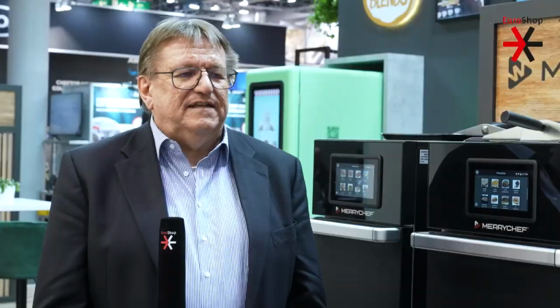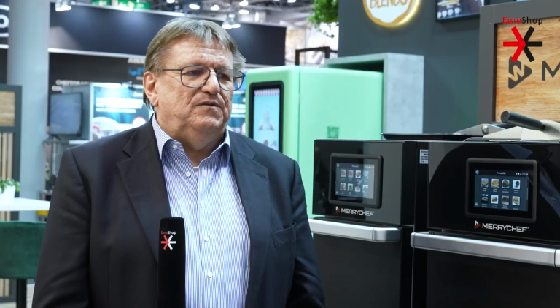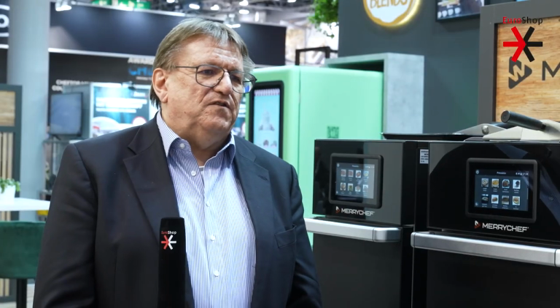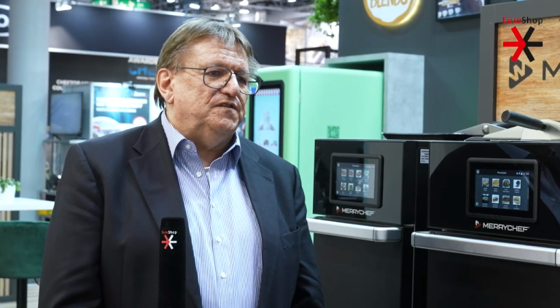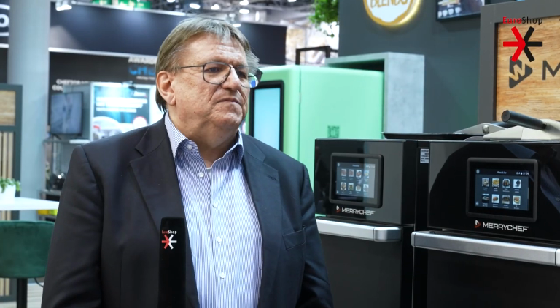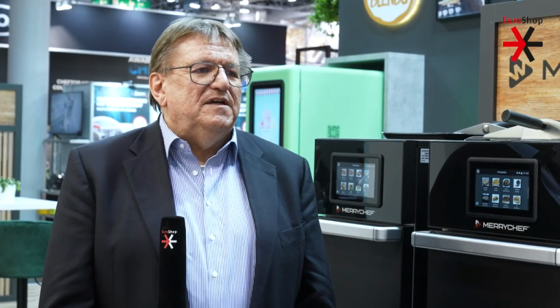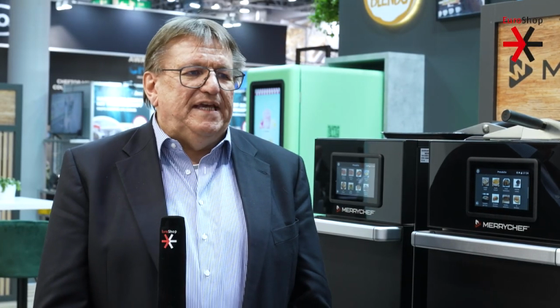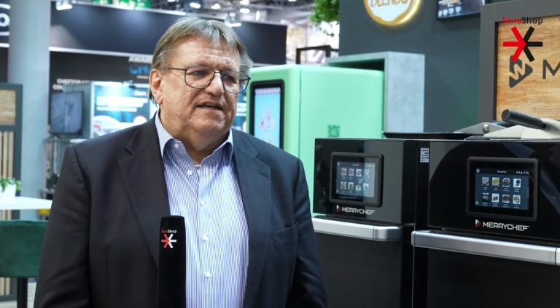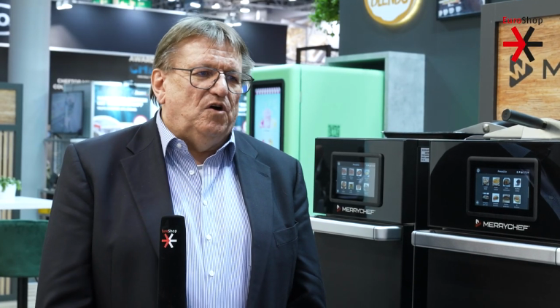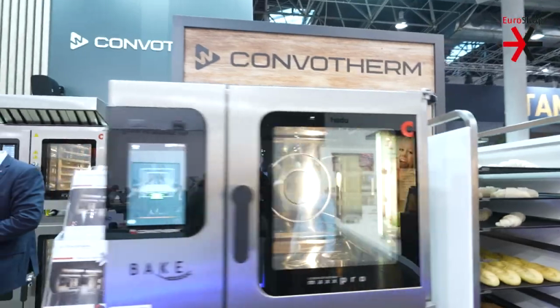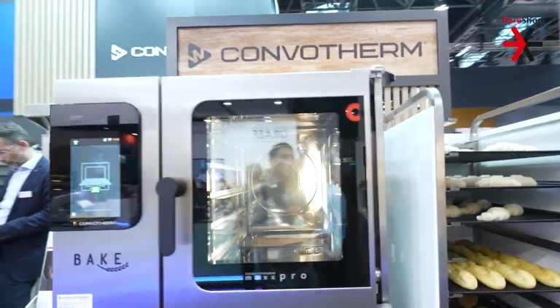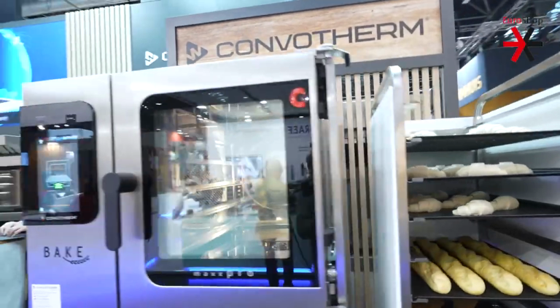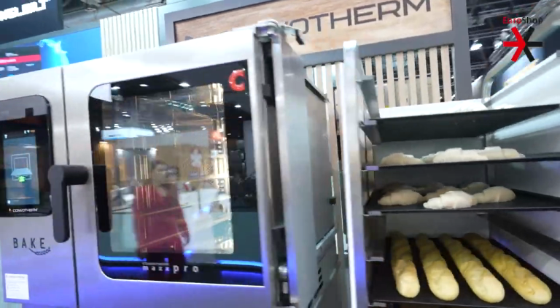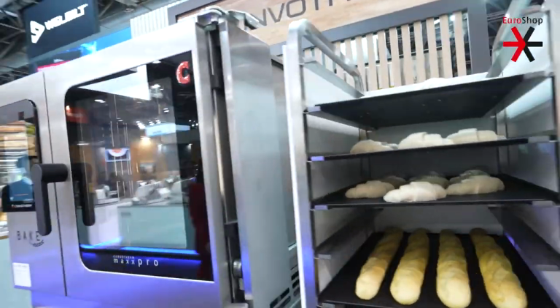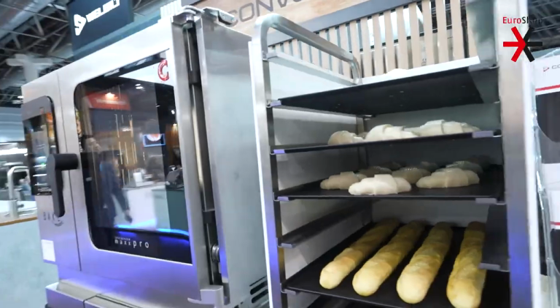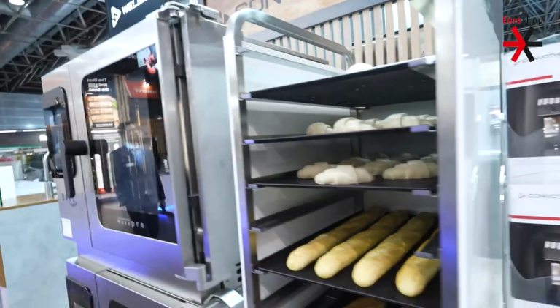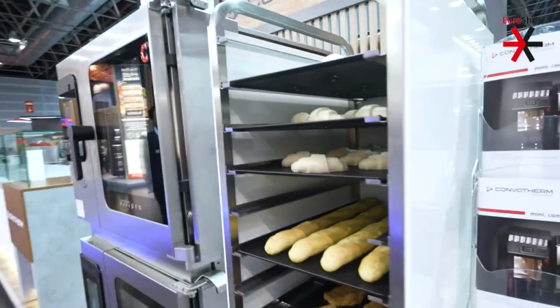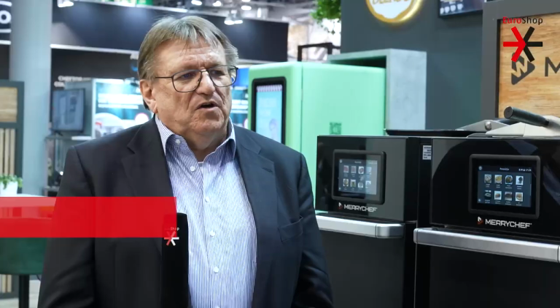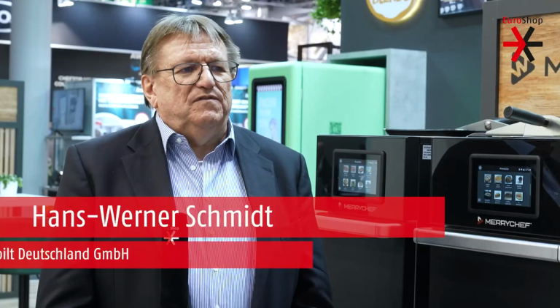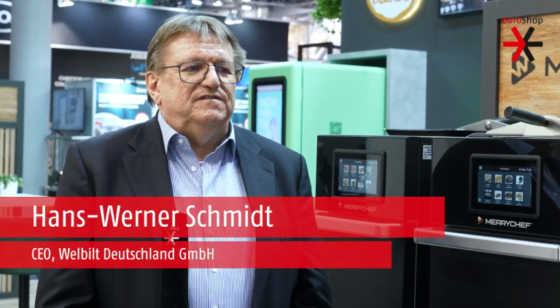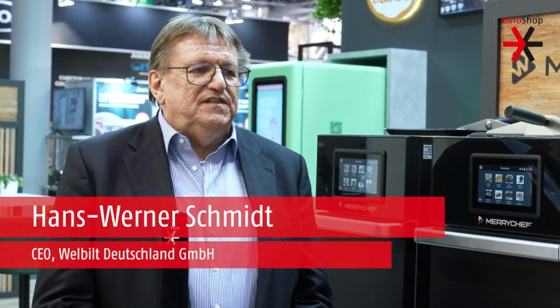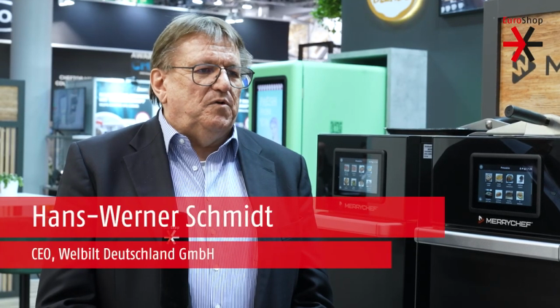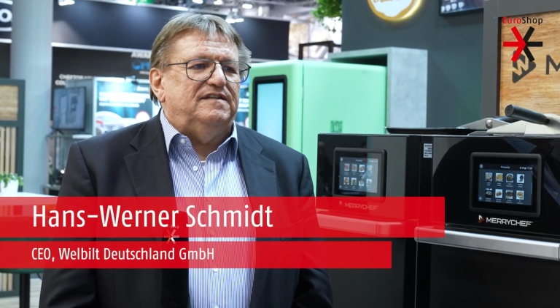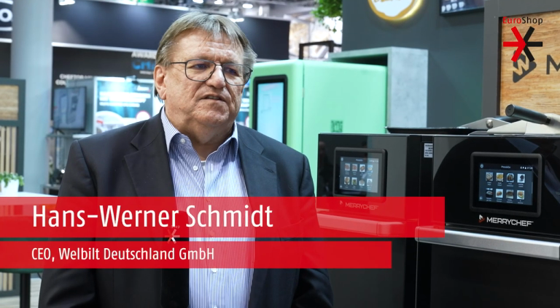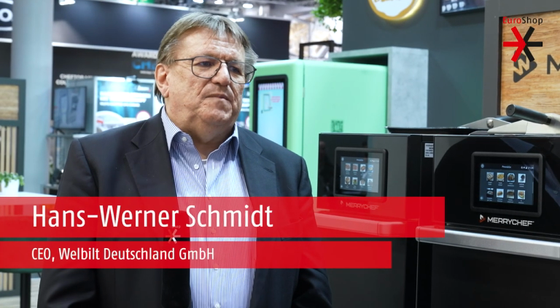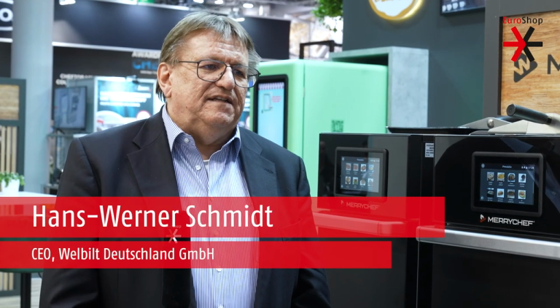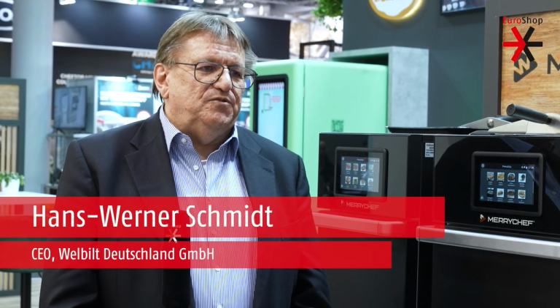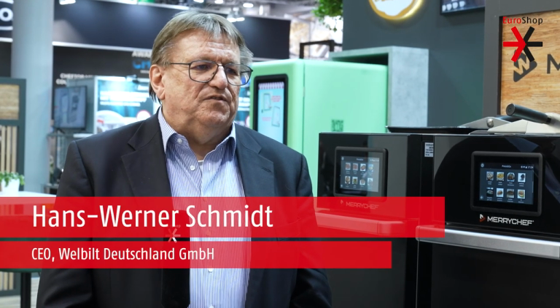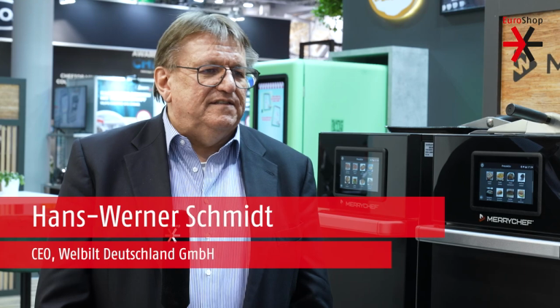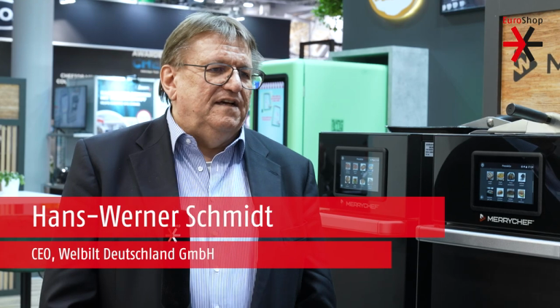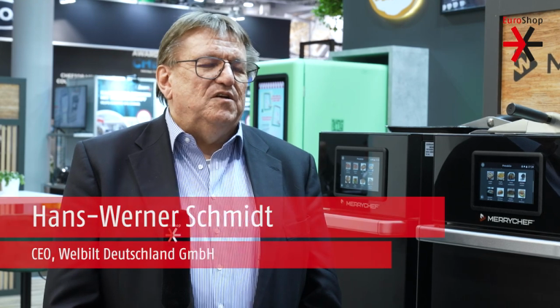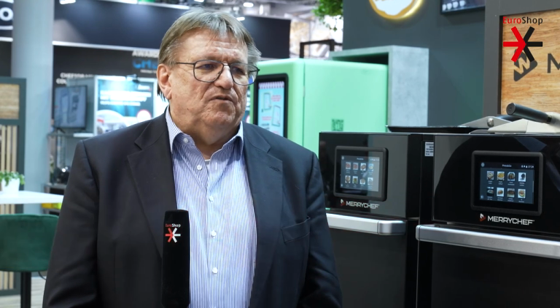Secondly, we have ConvoCerm — baking and combi ovens with optical recognition. The combi oven sees what product it is and automatically chooses the right program.